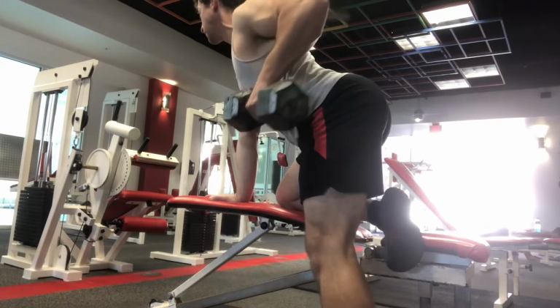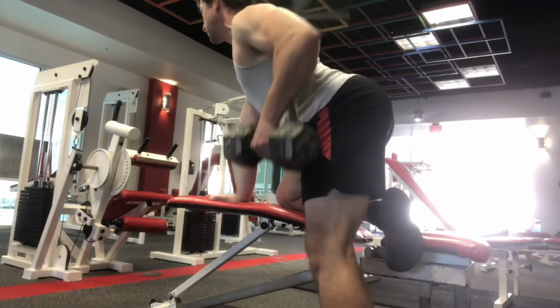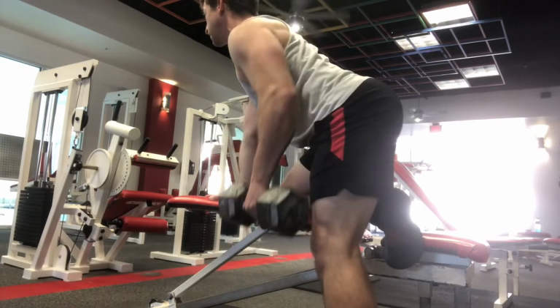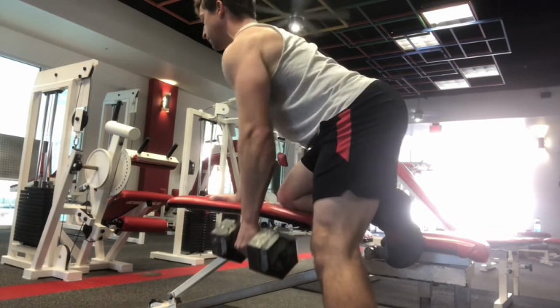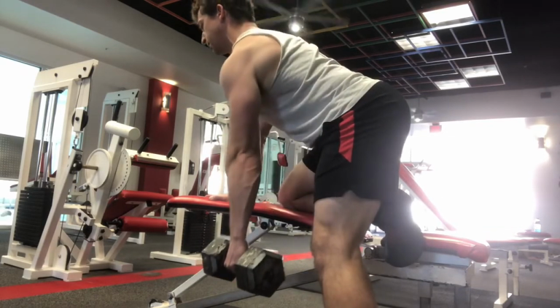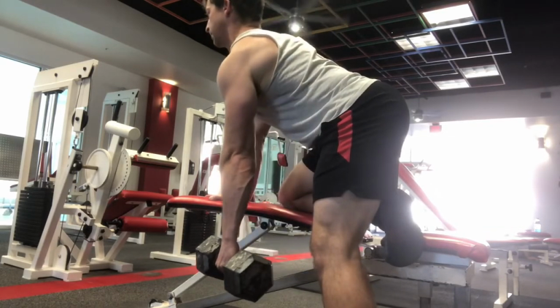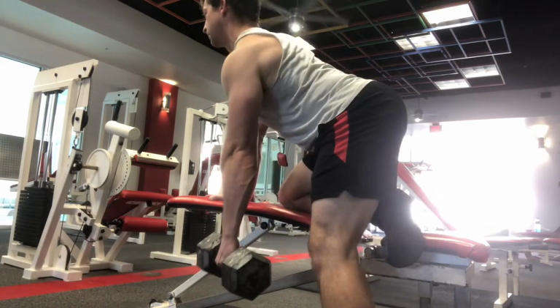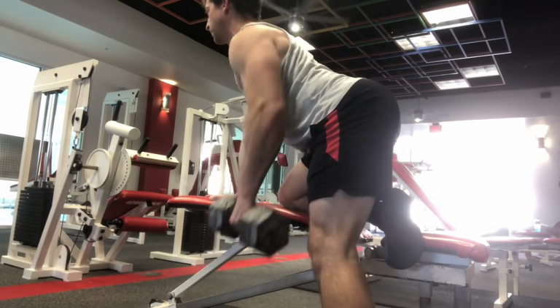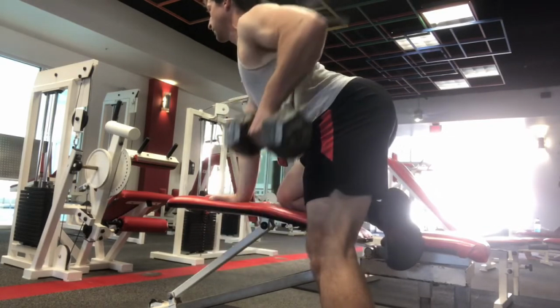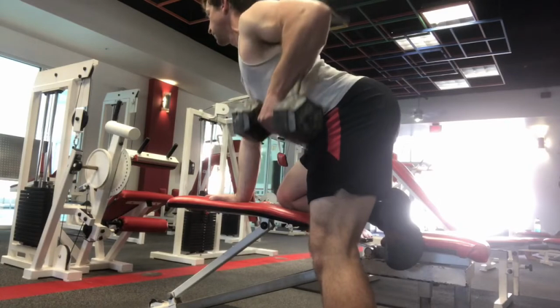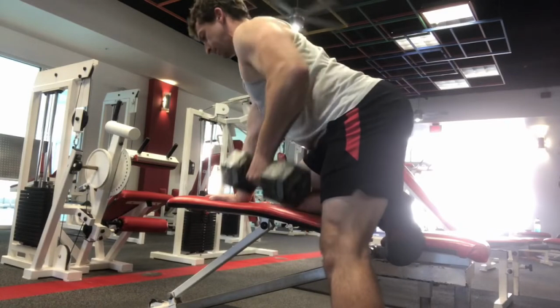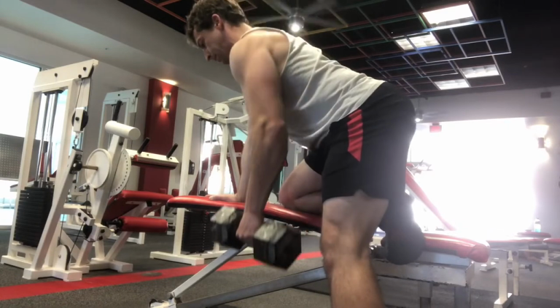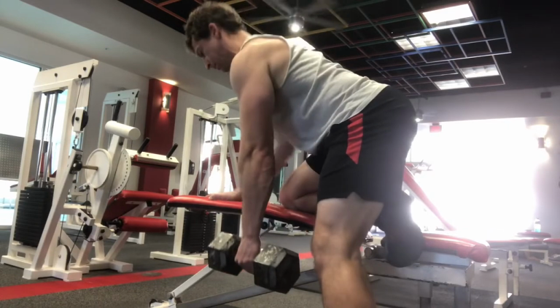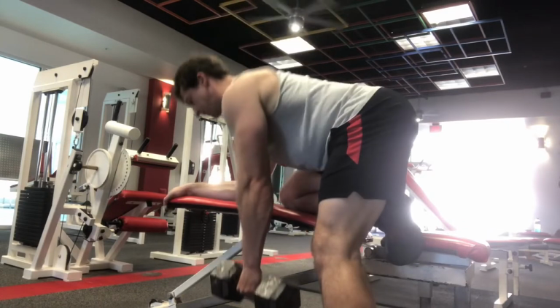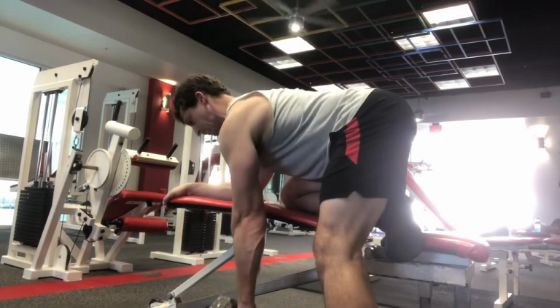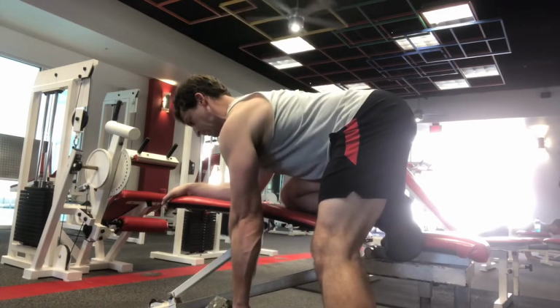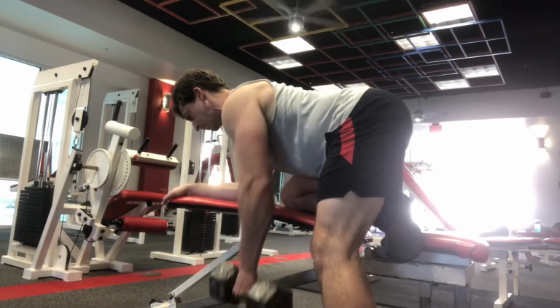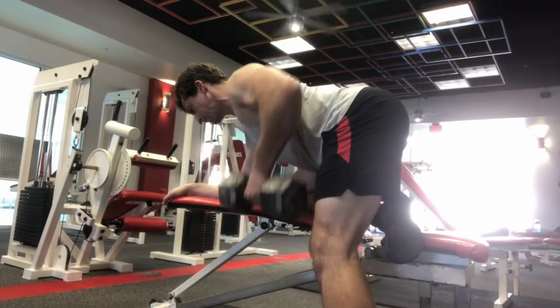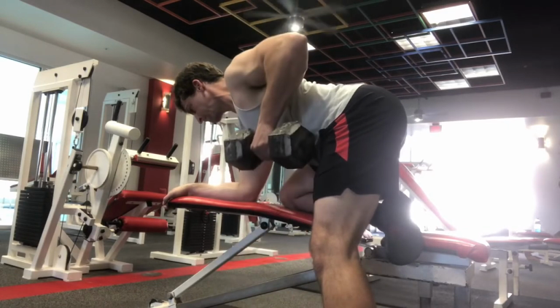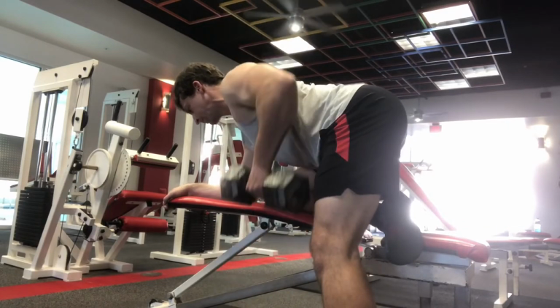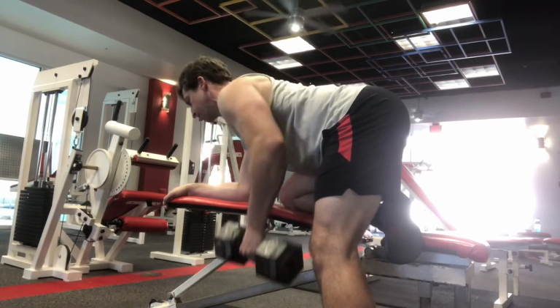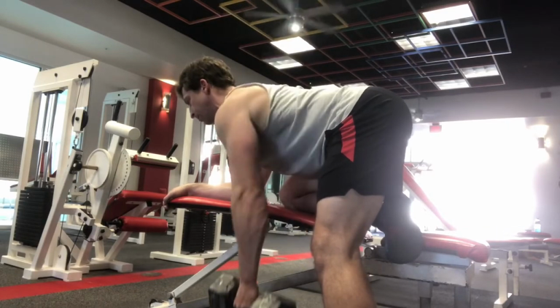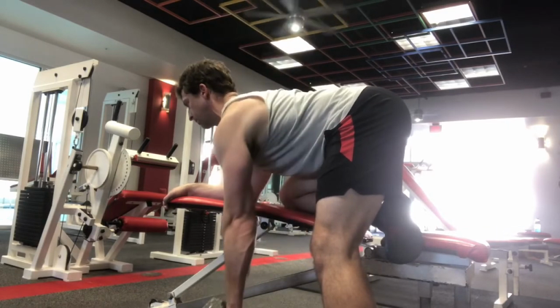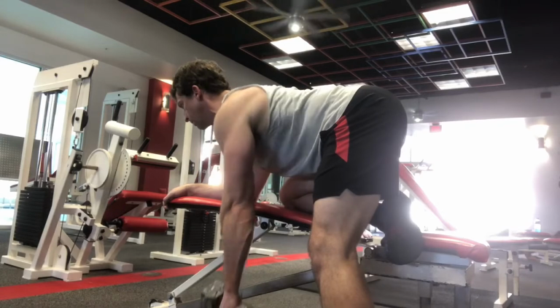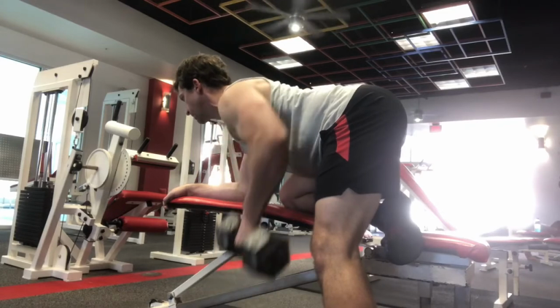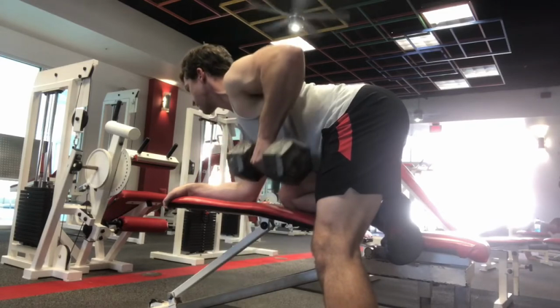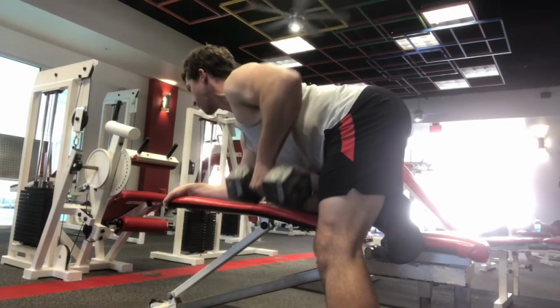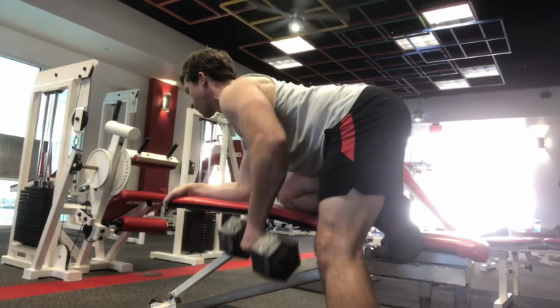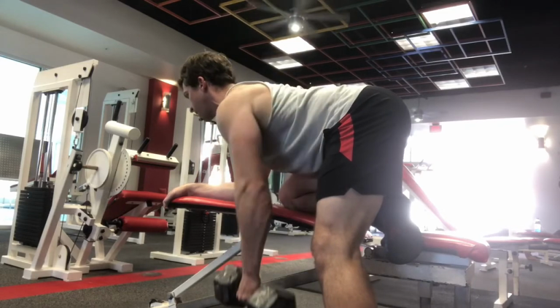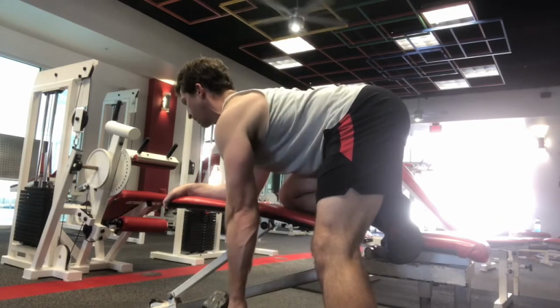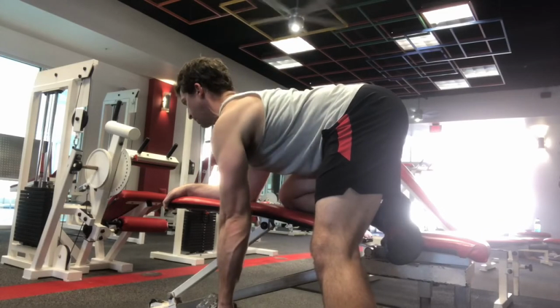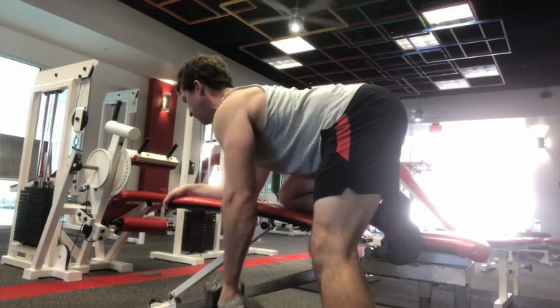What you're going to do here is support one side of your body, as you can see, with a knee and a hand. You can also do it with the elbow if you want a little bit more challenging angle. Both work great, but the same idea is going to apply.